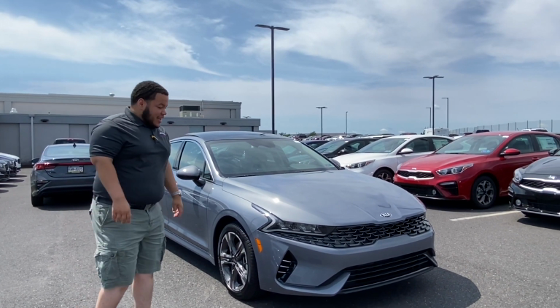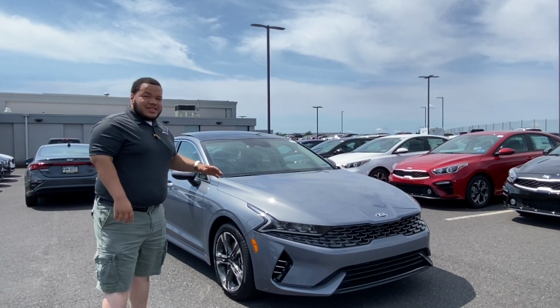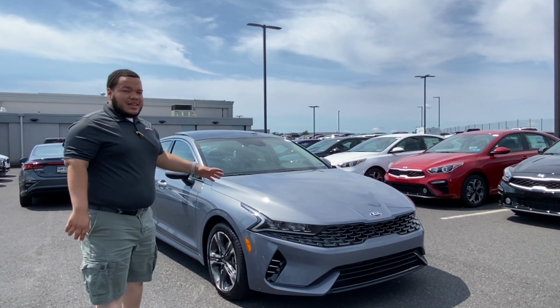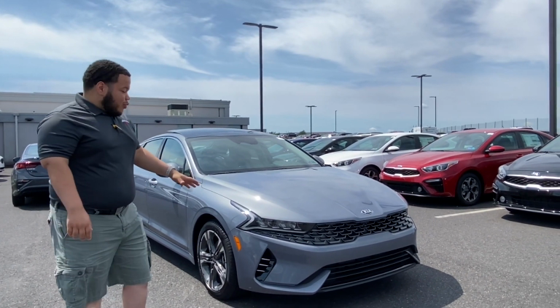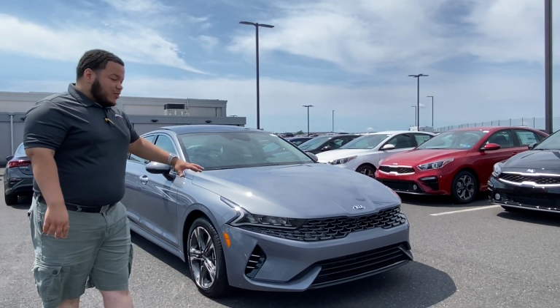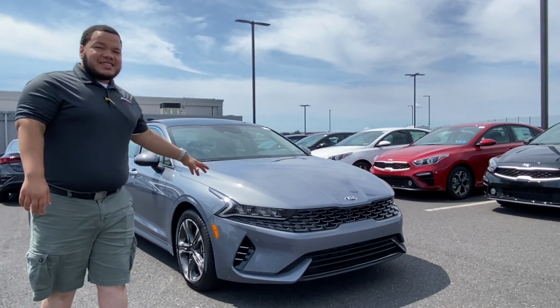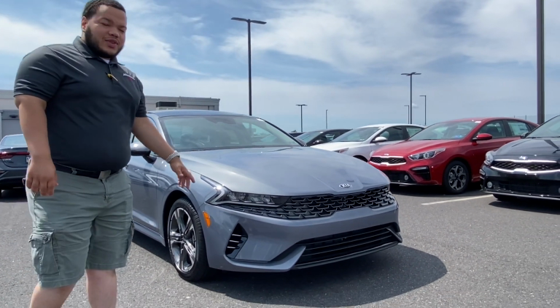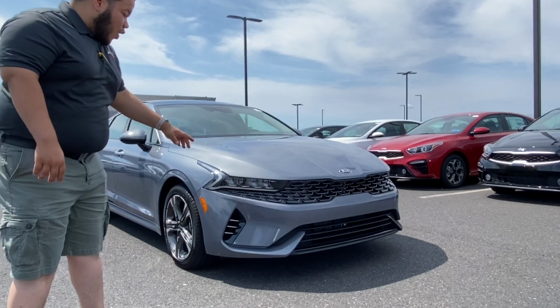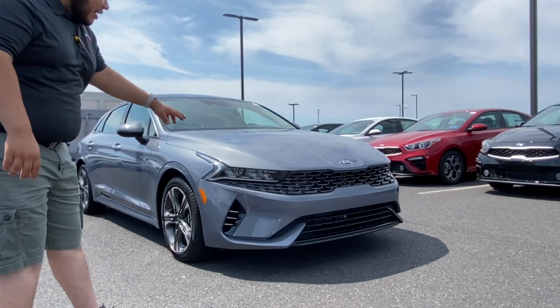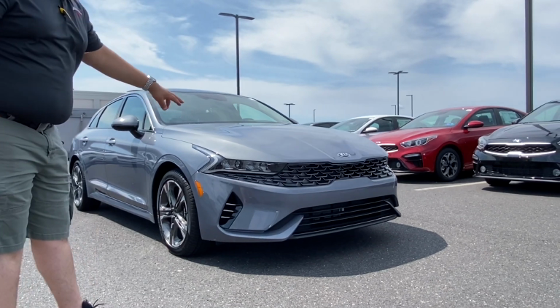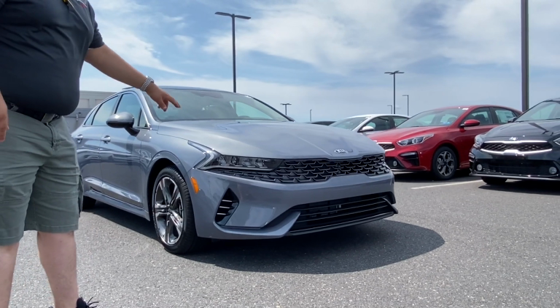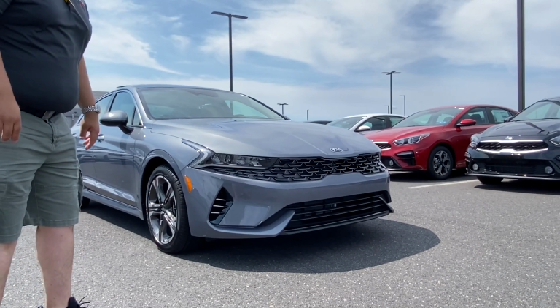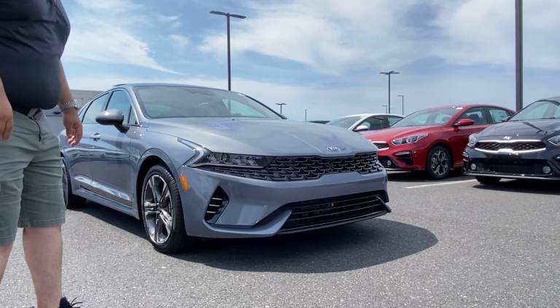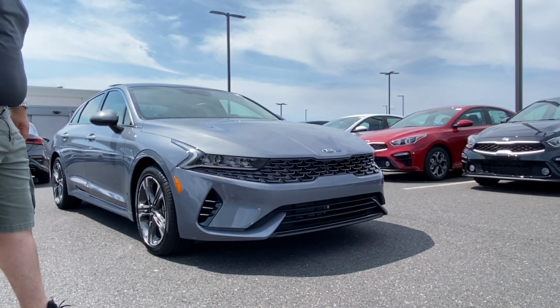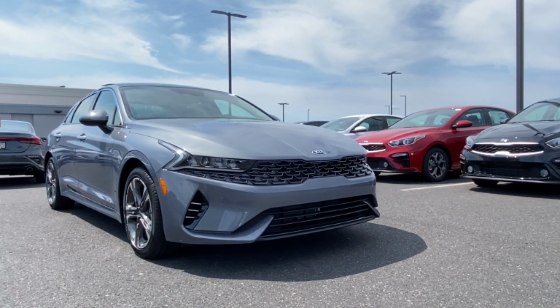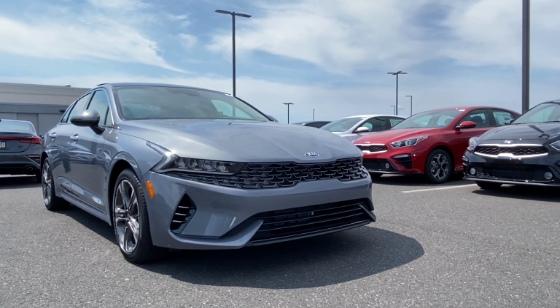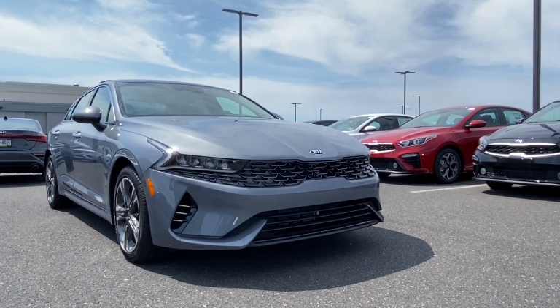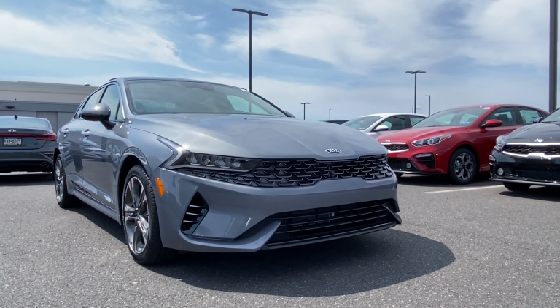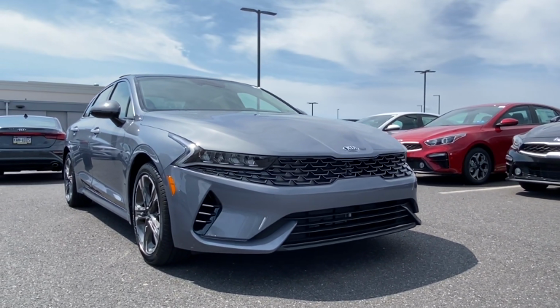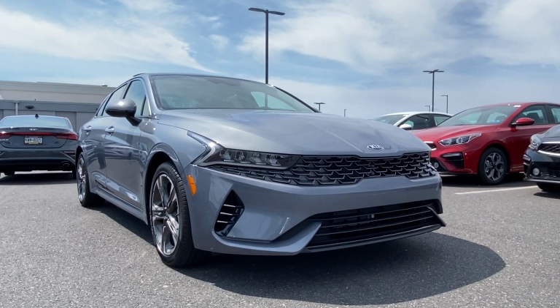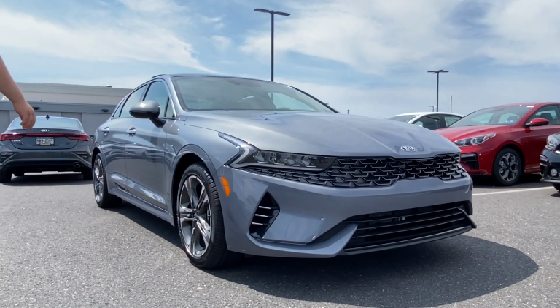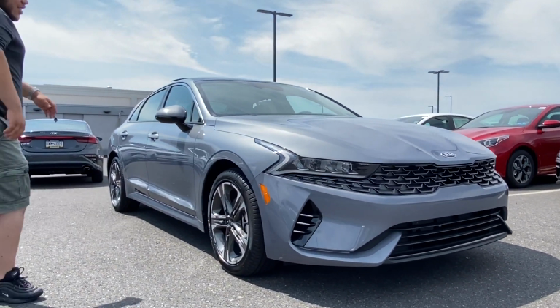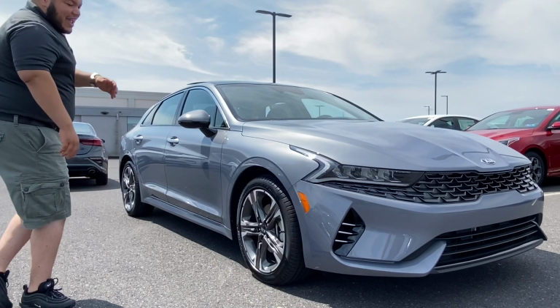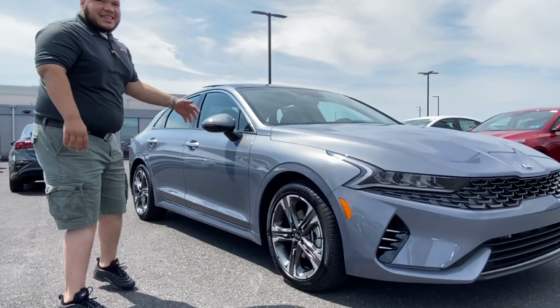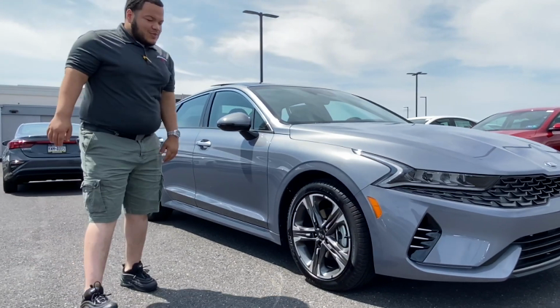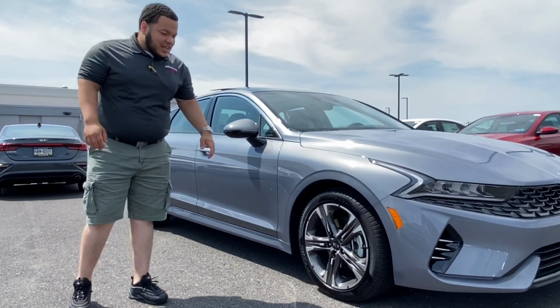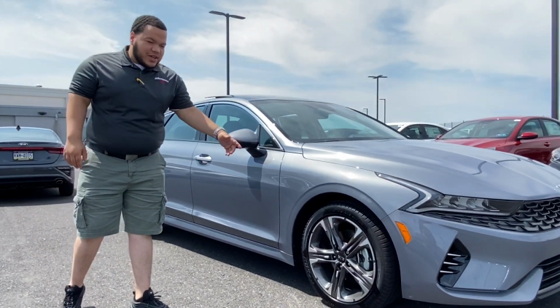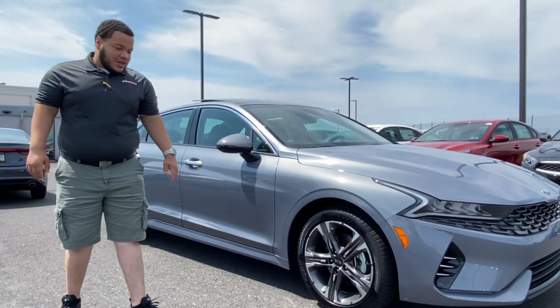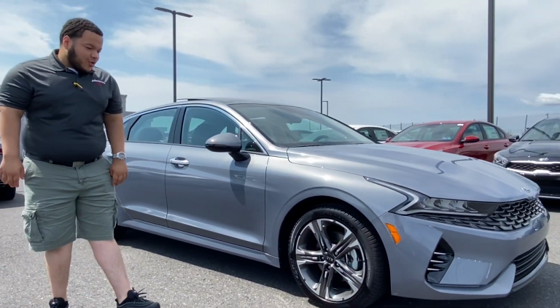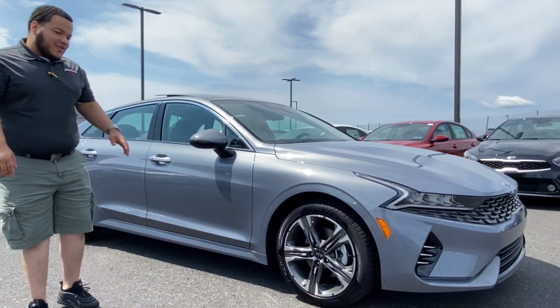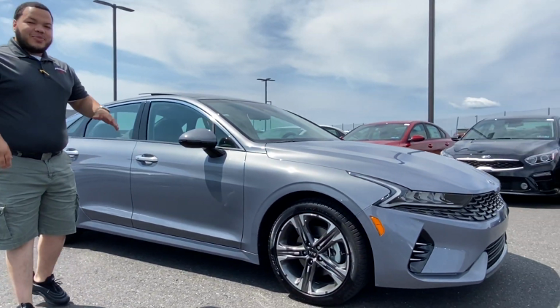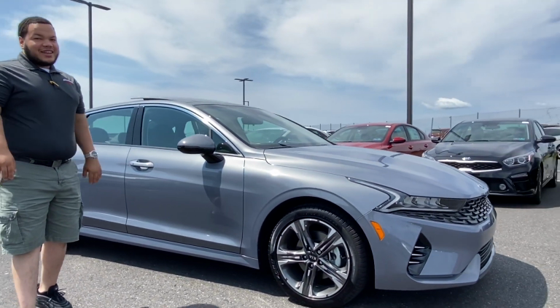As you can see, brand new facelift with the quad LEDs up front. Follow me right this way. Over on the side you have the 18-inch machined wheels wrapped around the Pirellis.